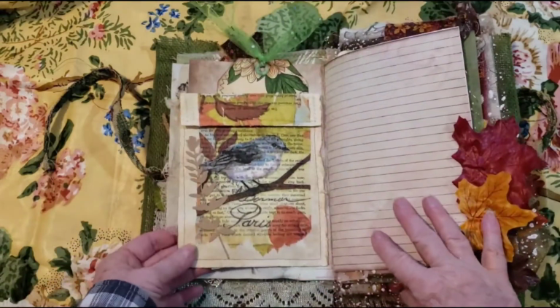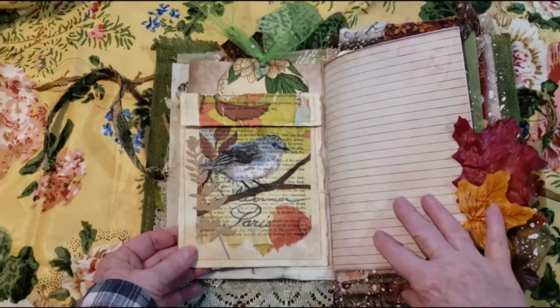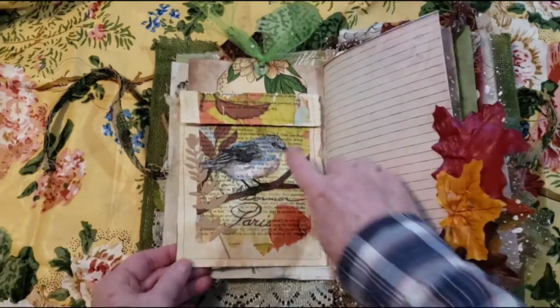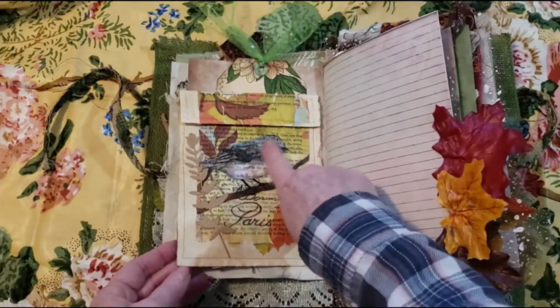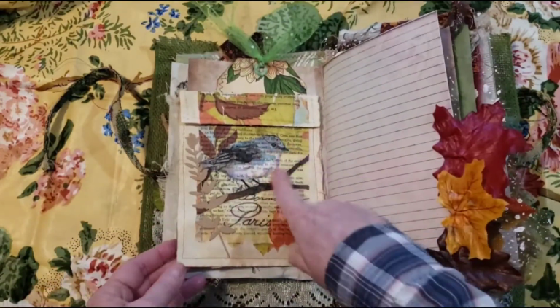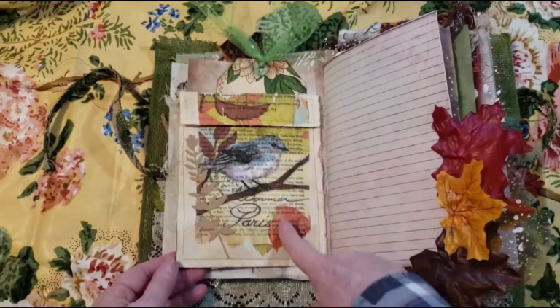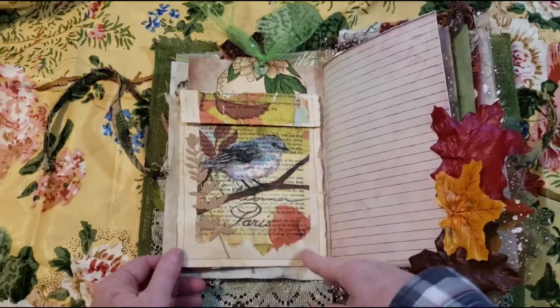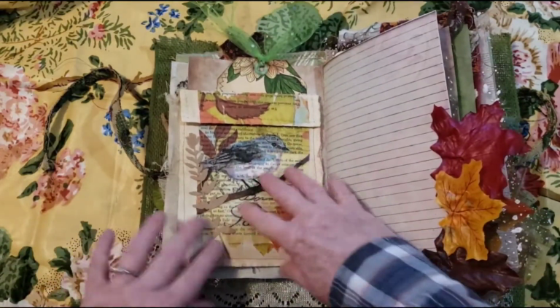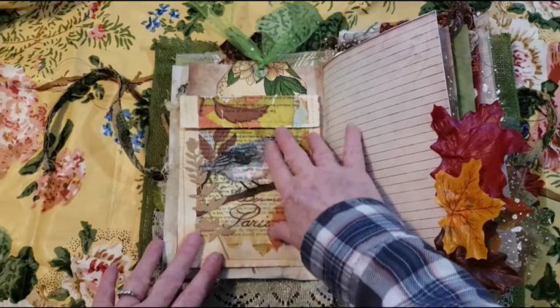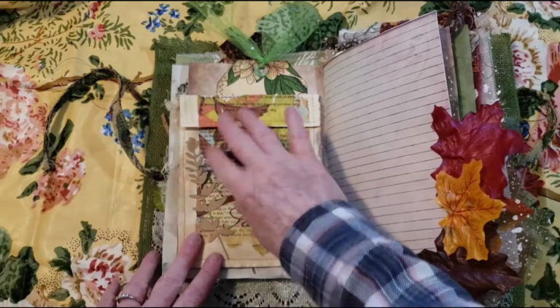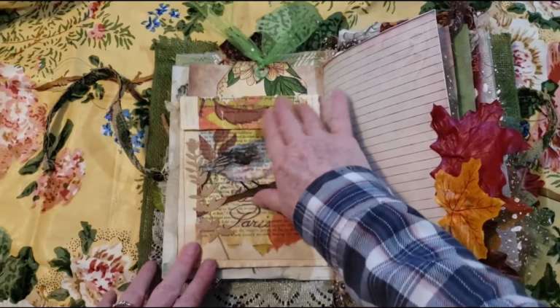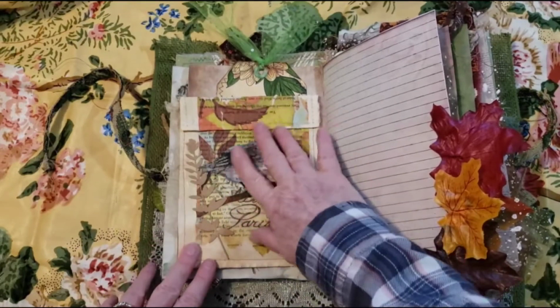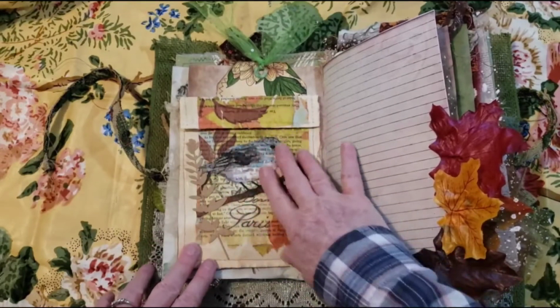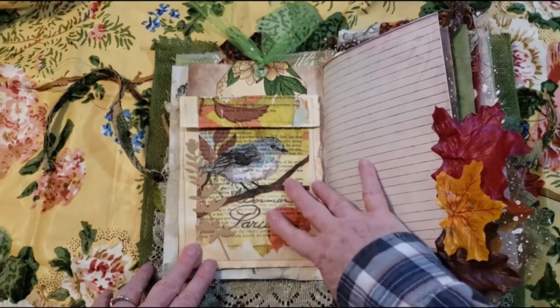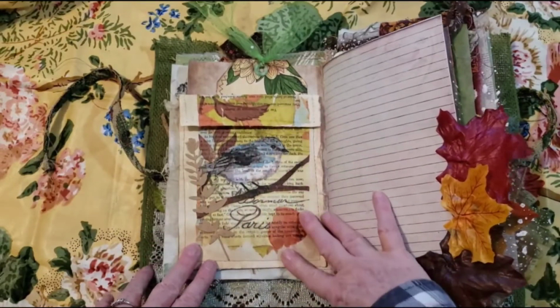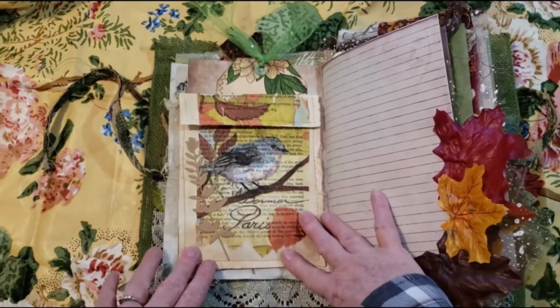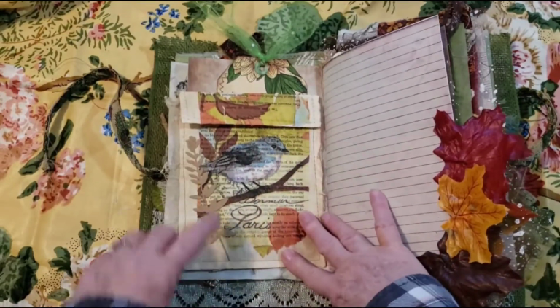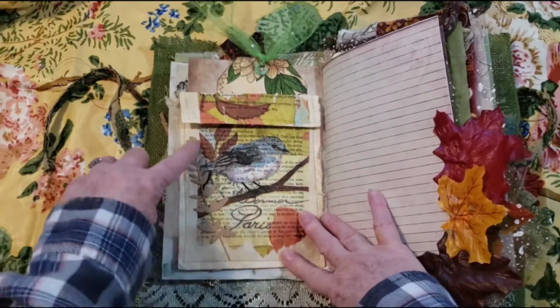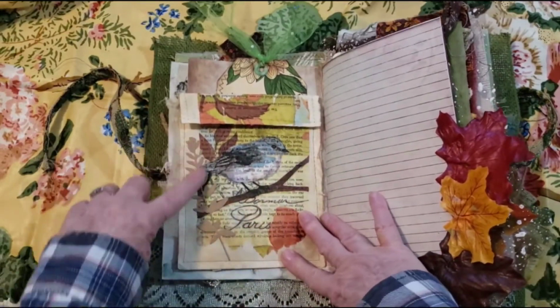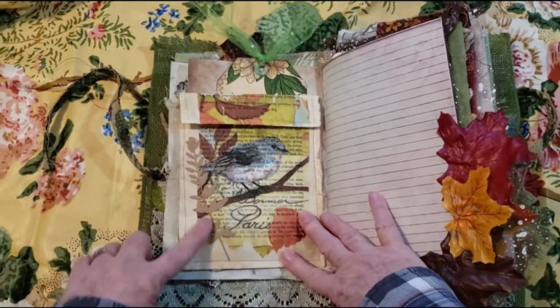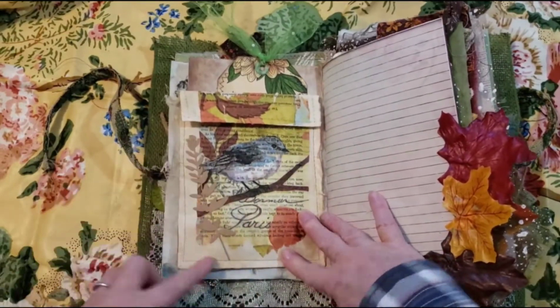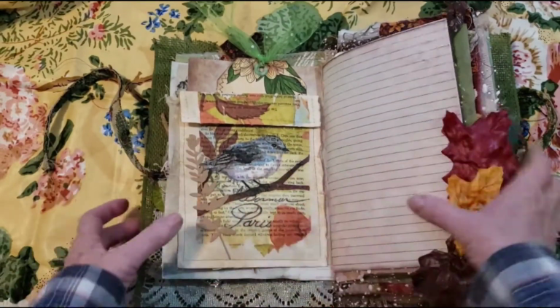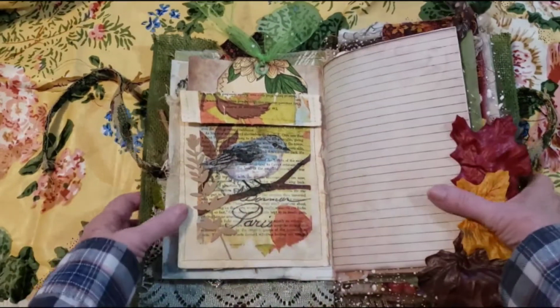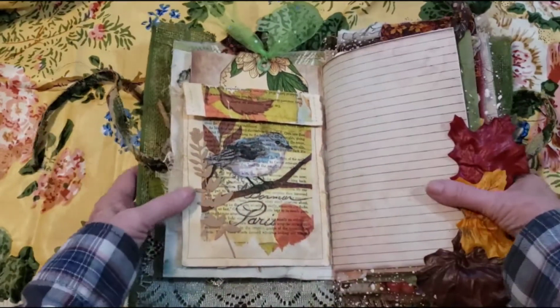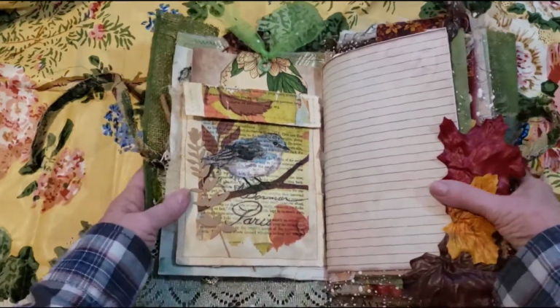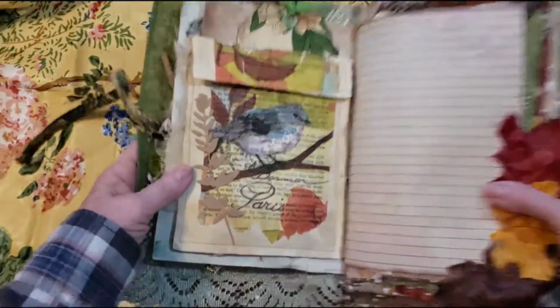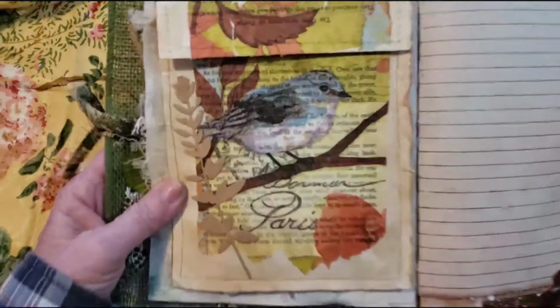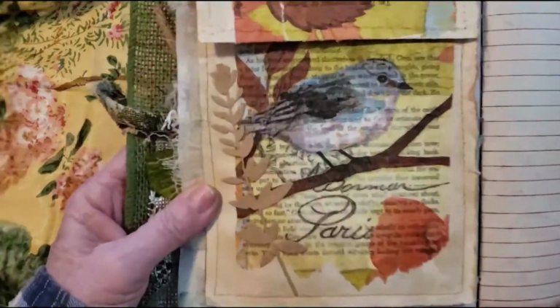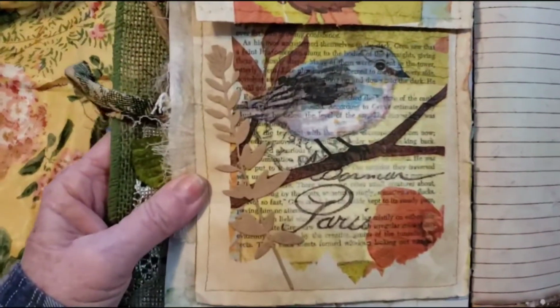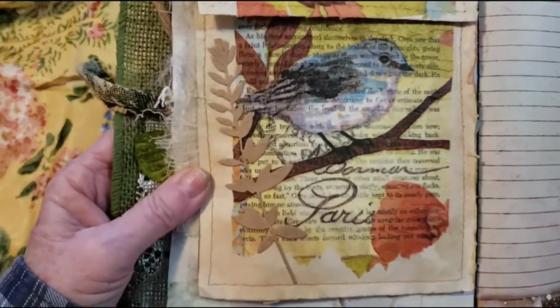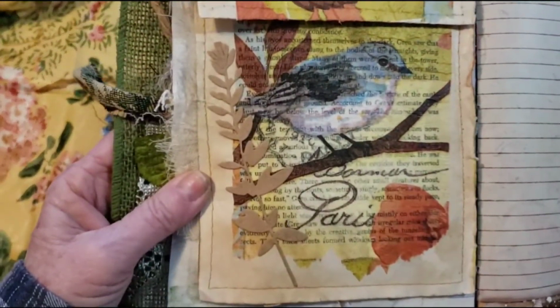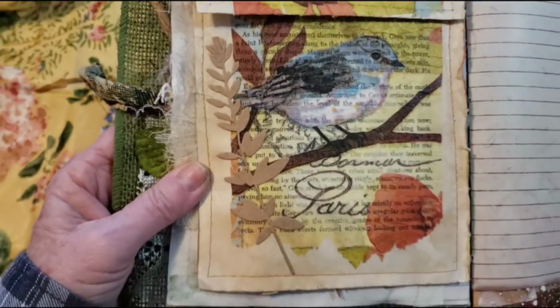And then we have this little field note card. And here's the invisible pocket. And here I added some cheesecloth — I made this napkin decoupage. And then I added one of these Tim Holtz little die cuts.